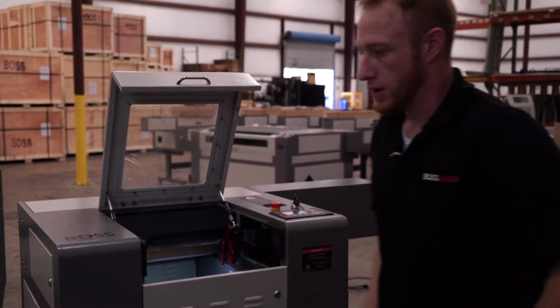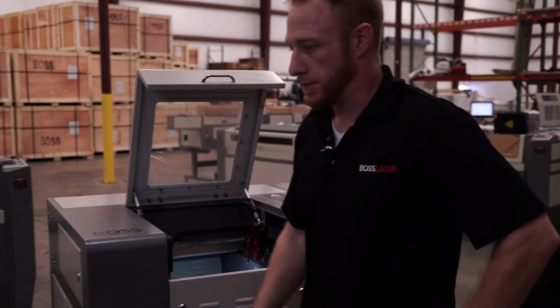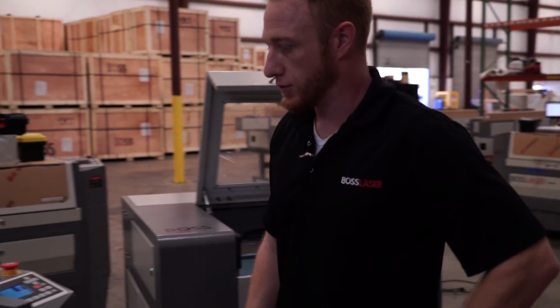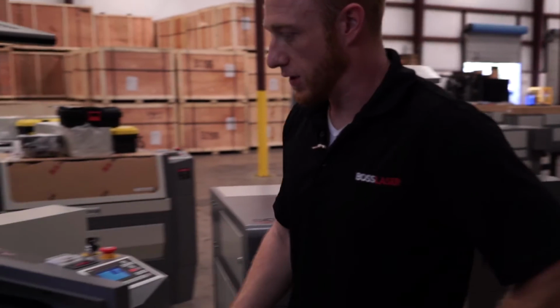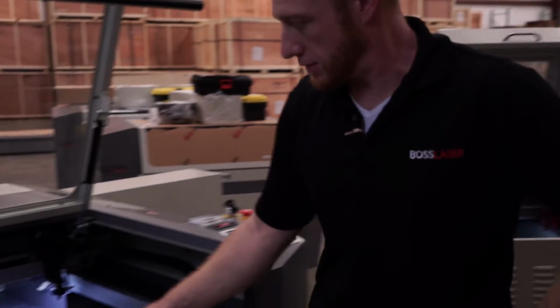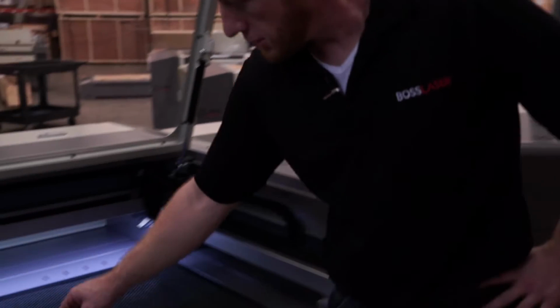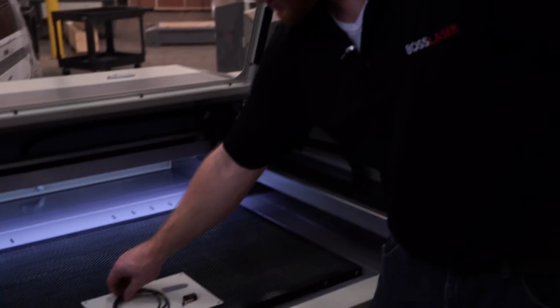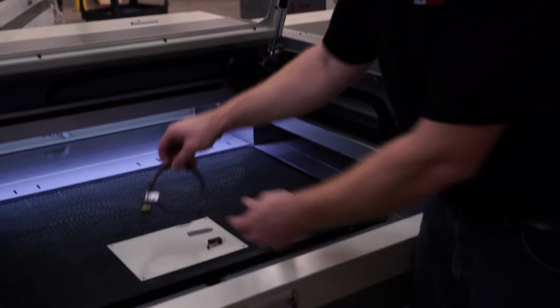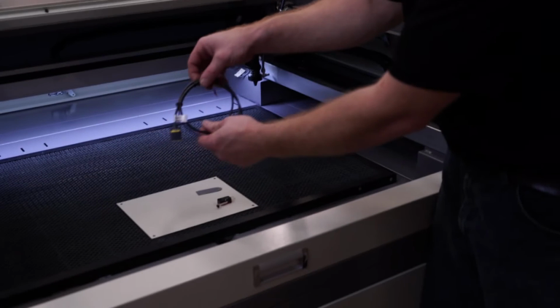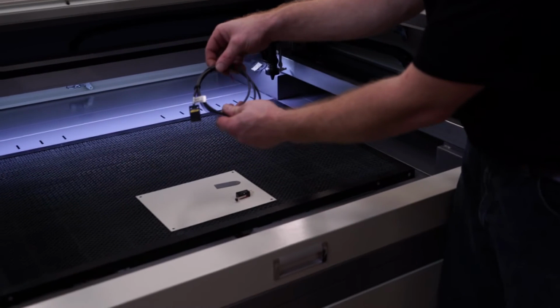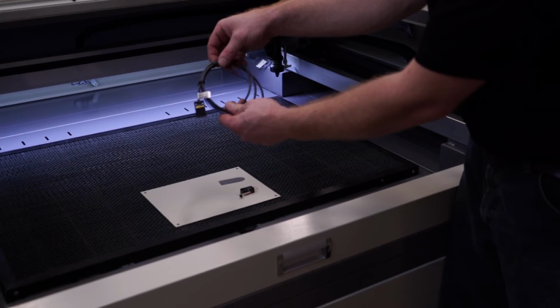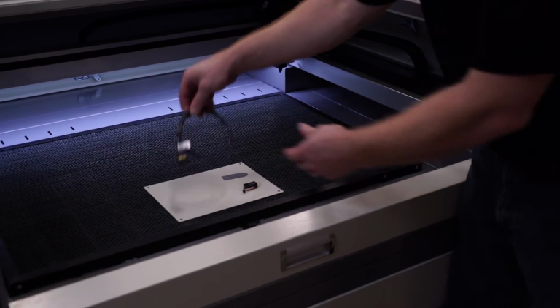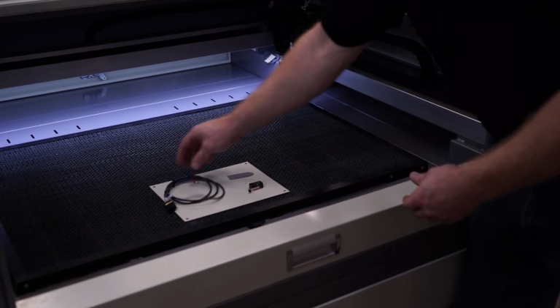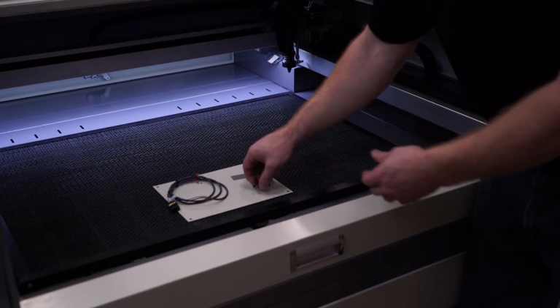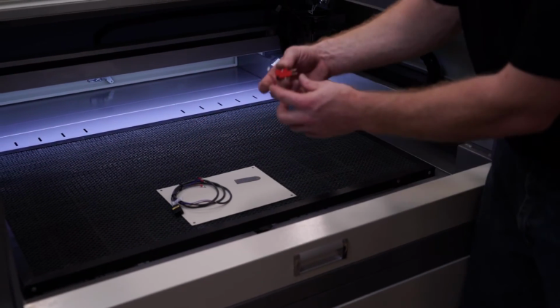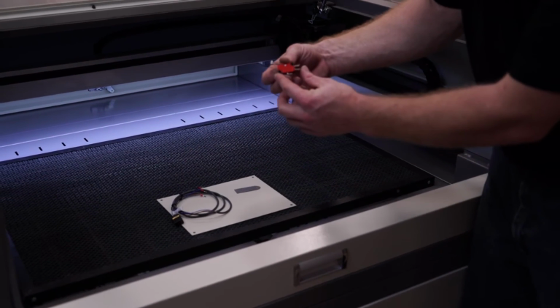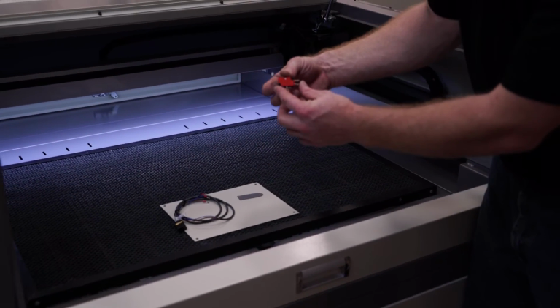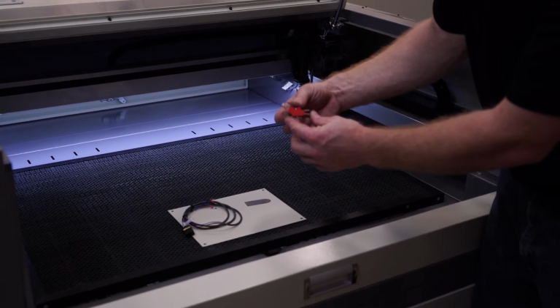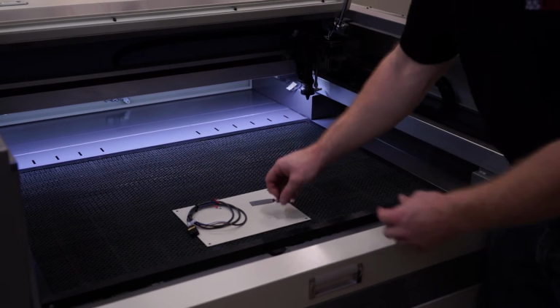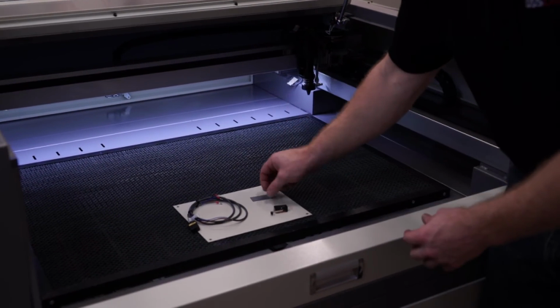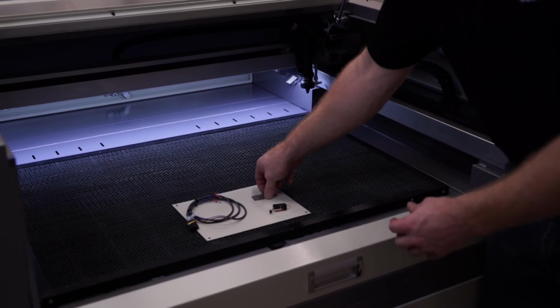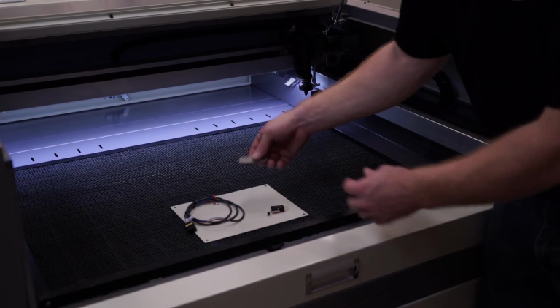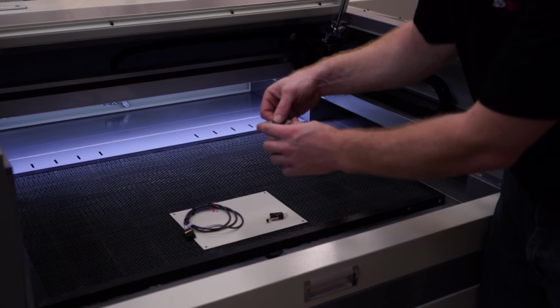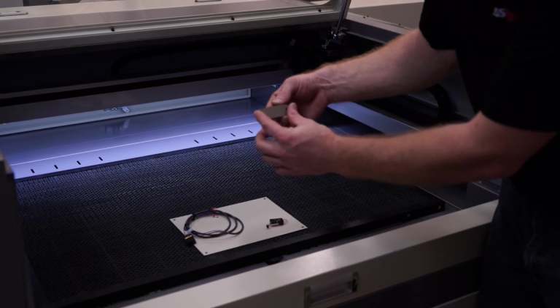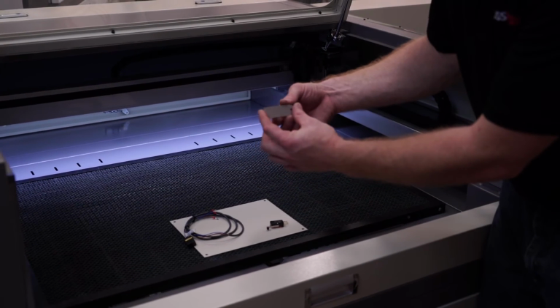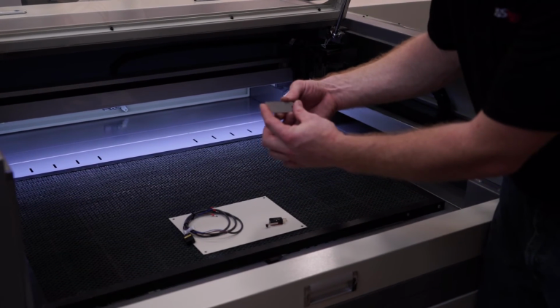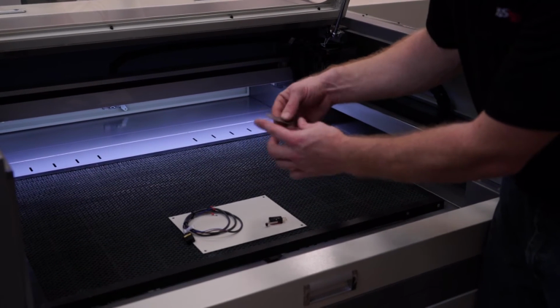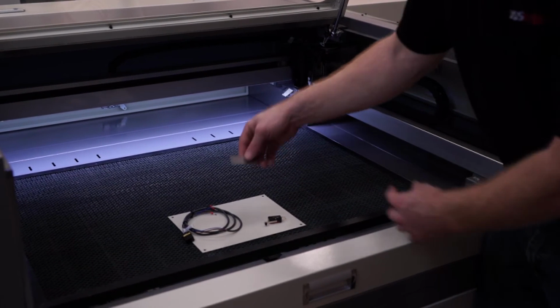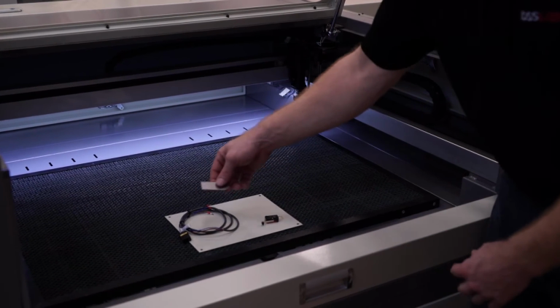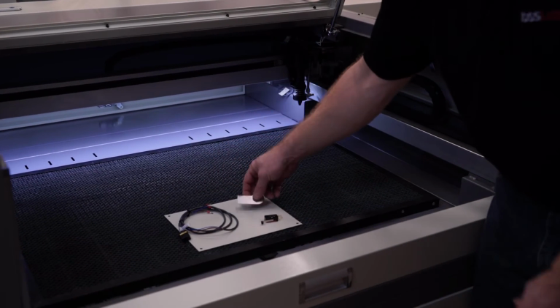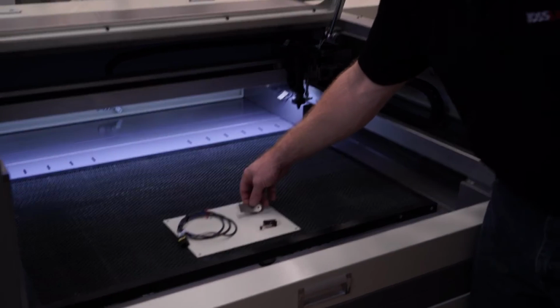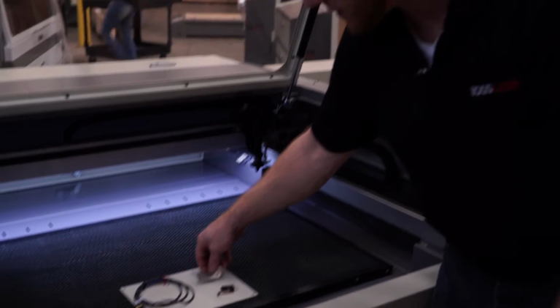Some of the parts and tools involved: you have your proximity limit switch, you have your mechanical limit switch, and you have a lens removal tool which is used to trigger your proximity limit switch.